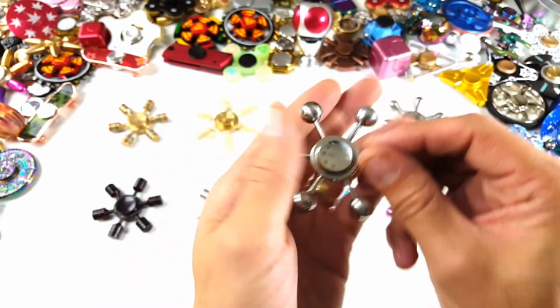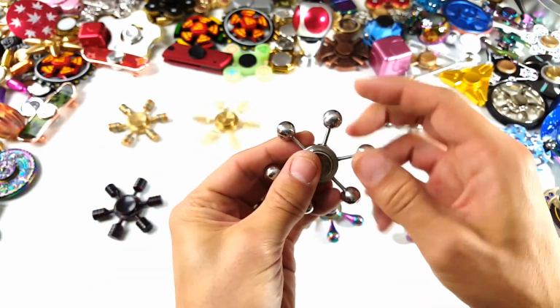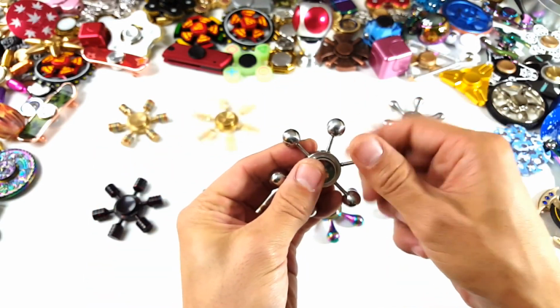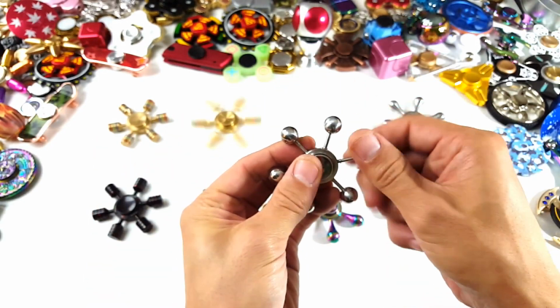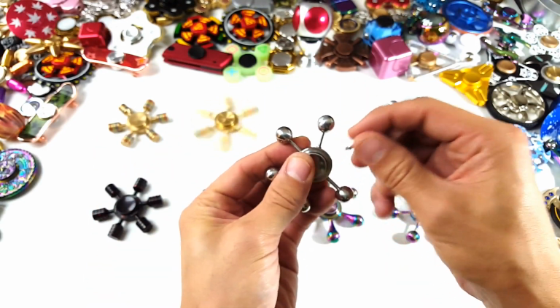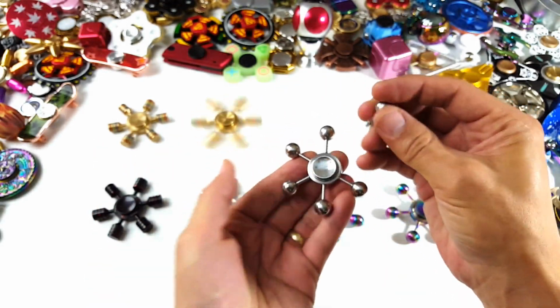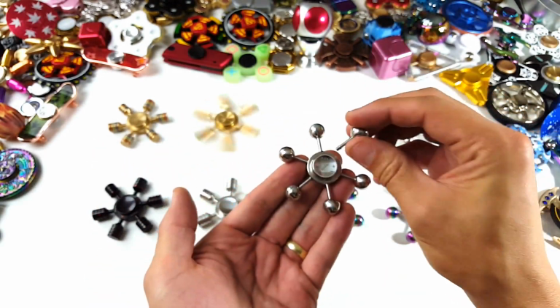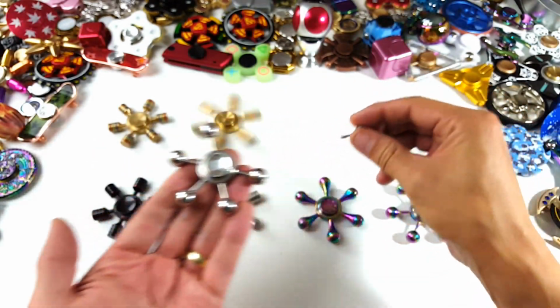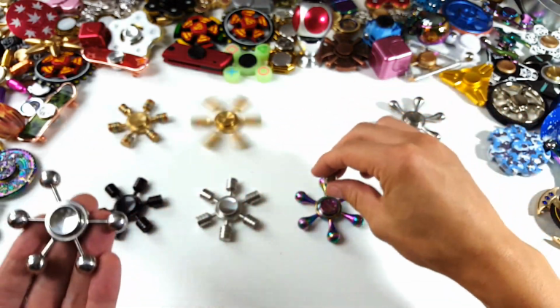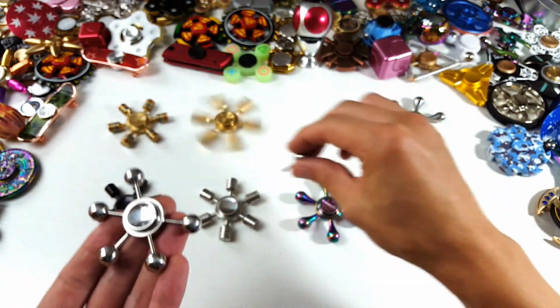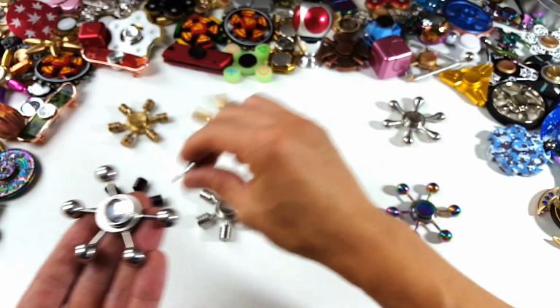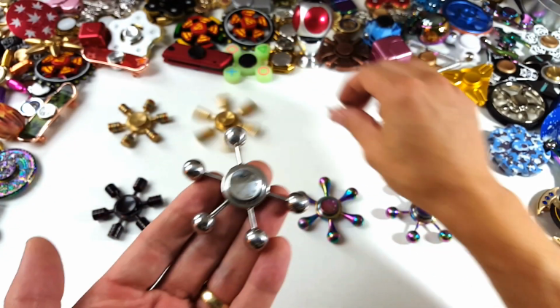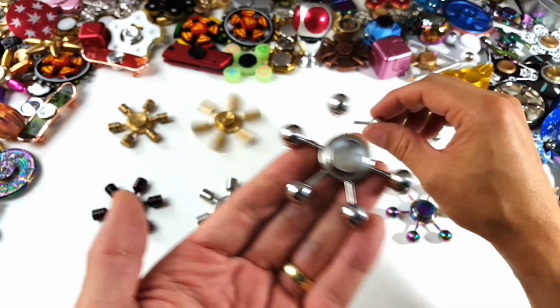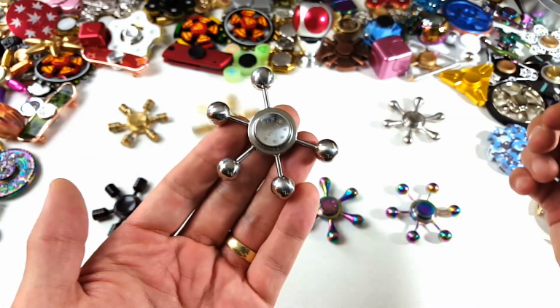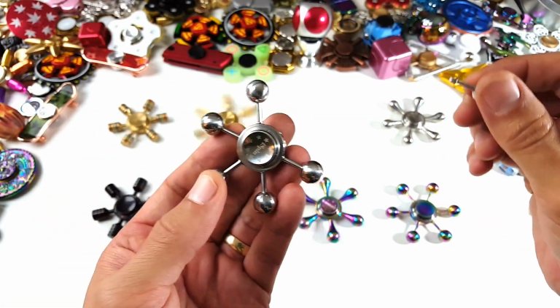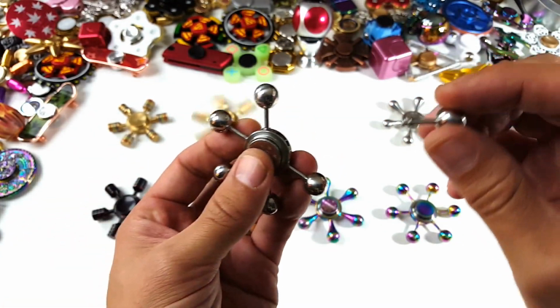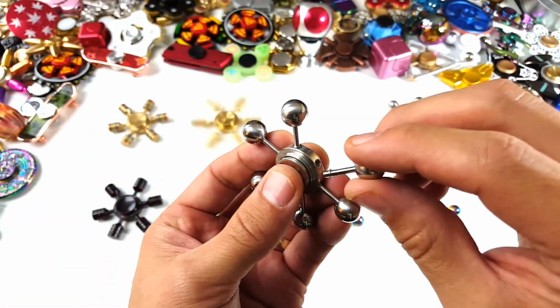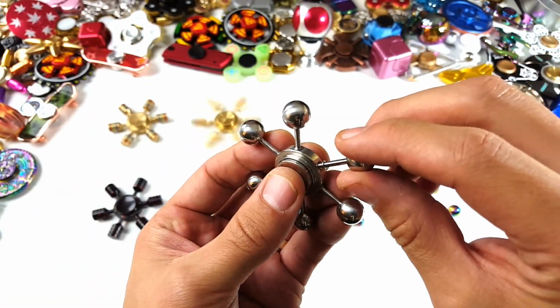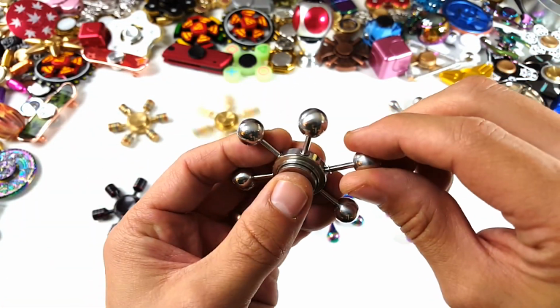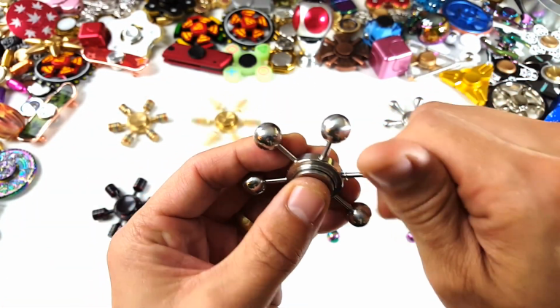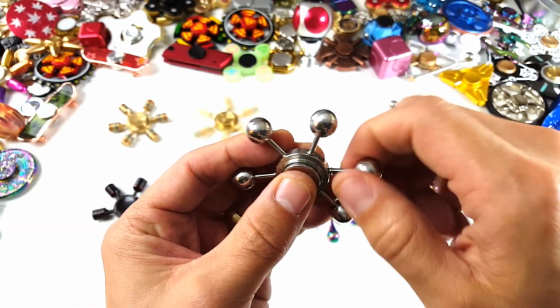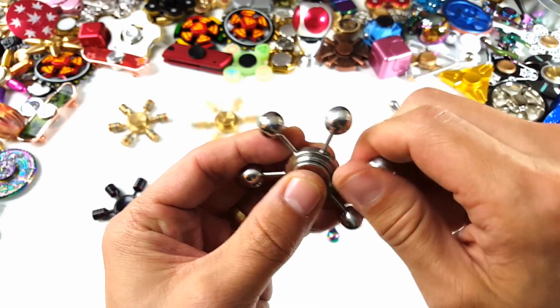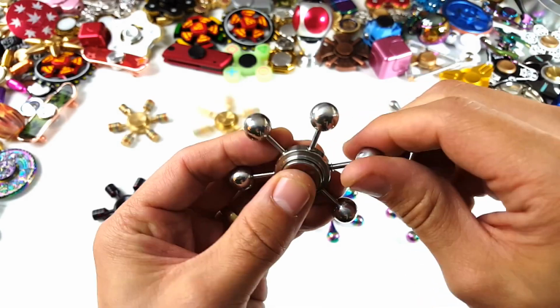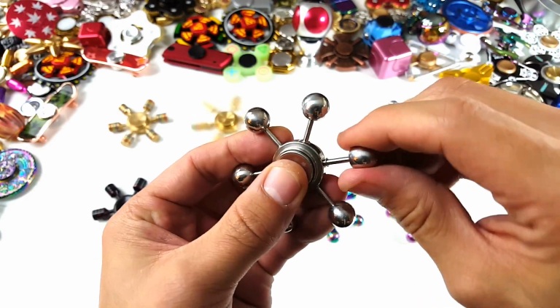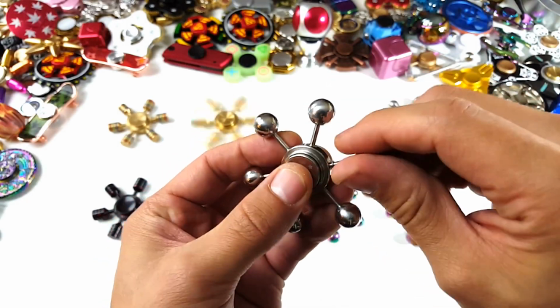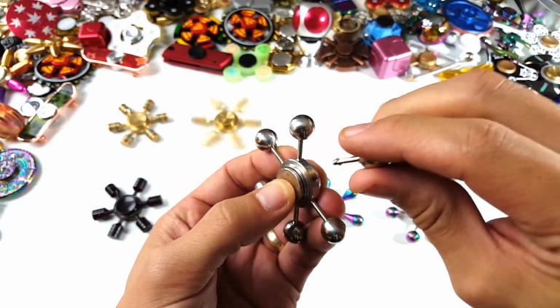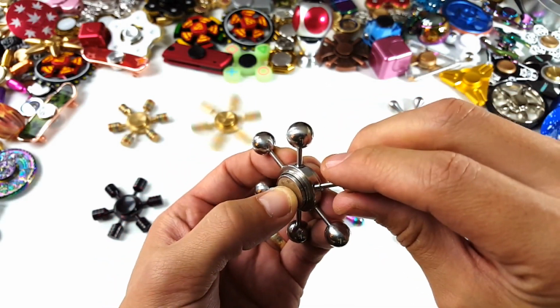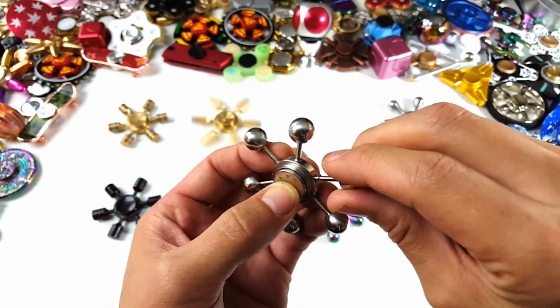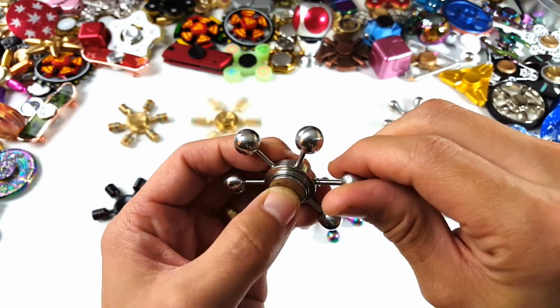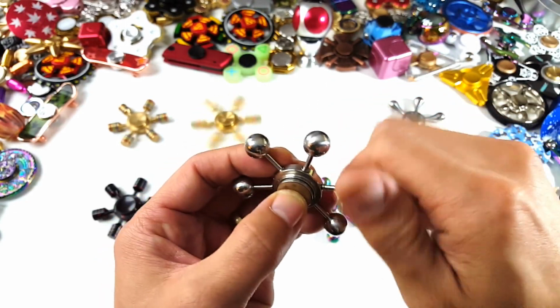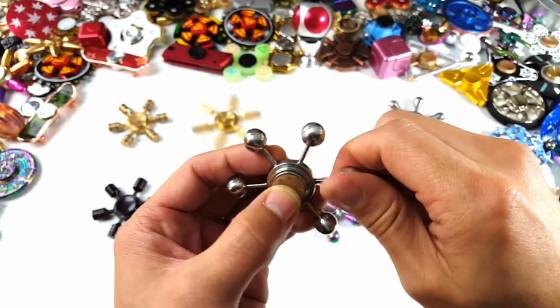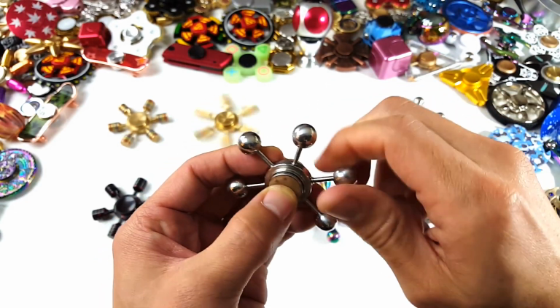You can see the iSpin logo in here. Of course the arms come off as well, and I can put this arm on this one, this one, this one — pretty much whatever I want to do.